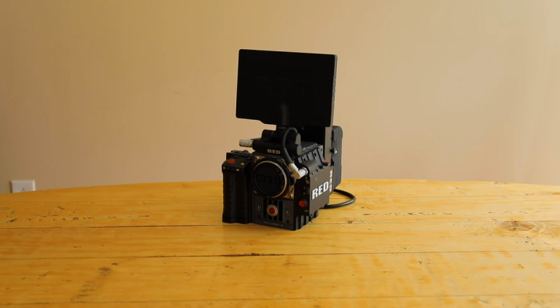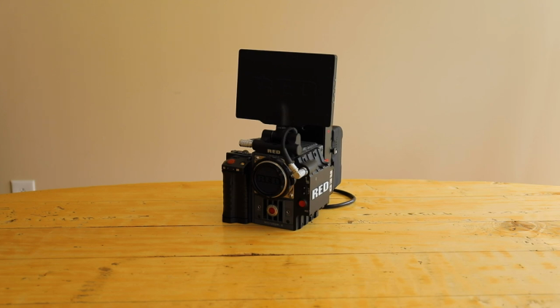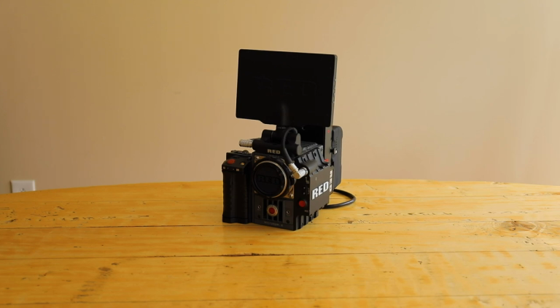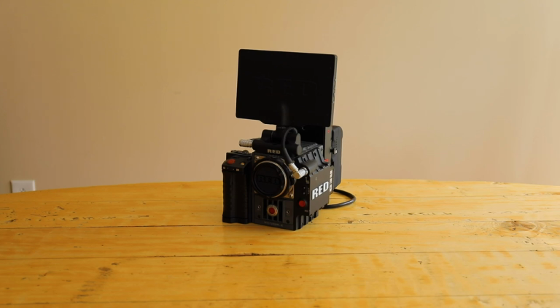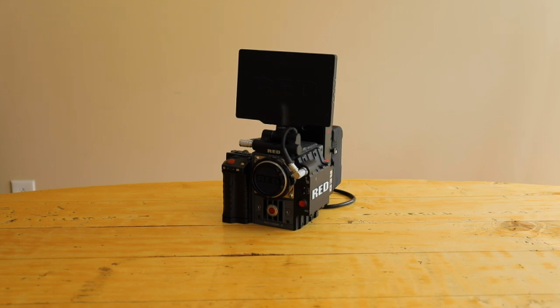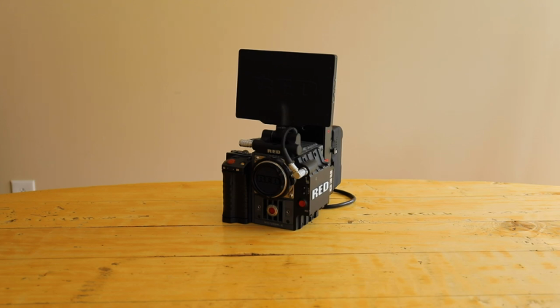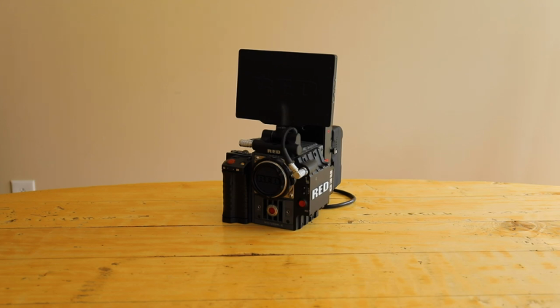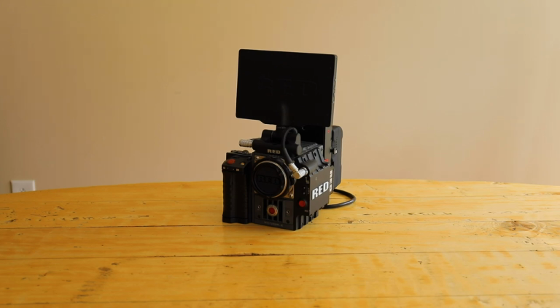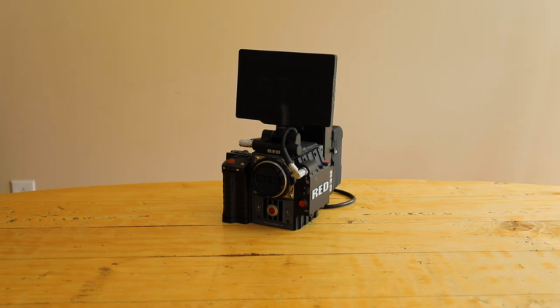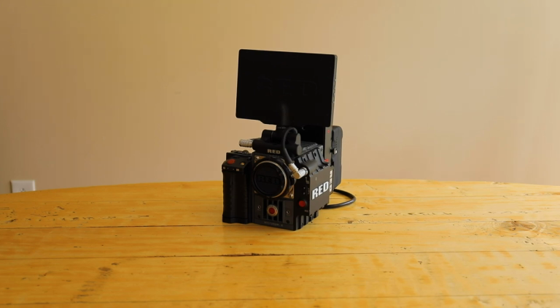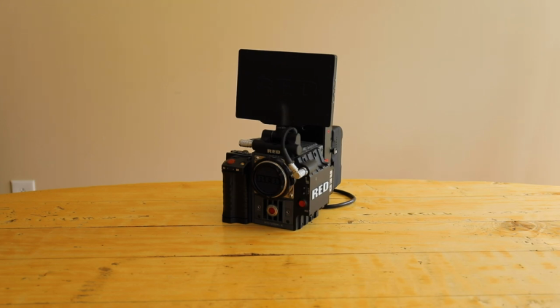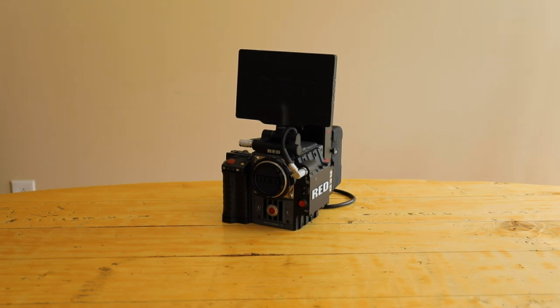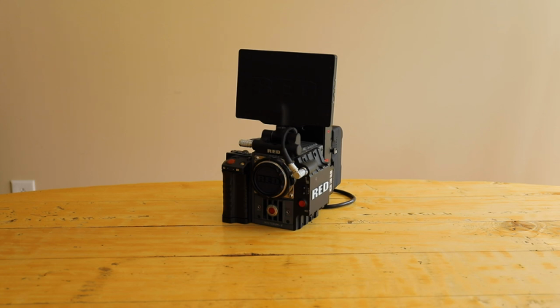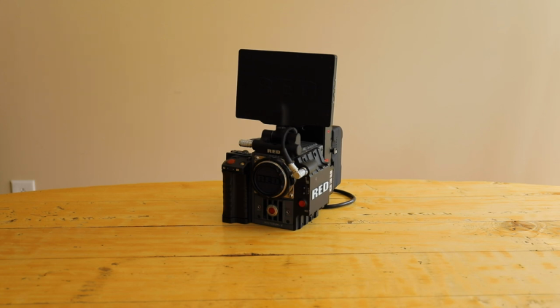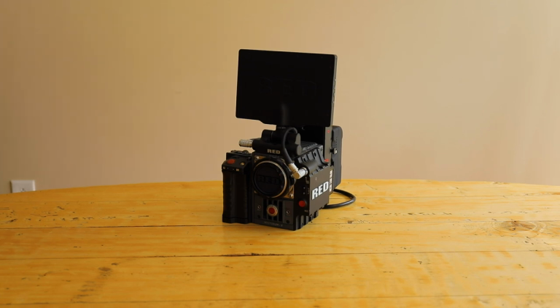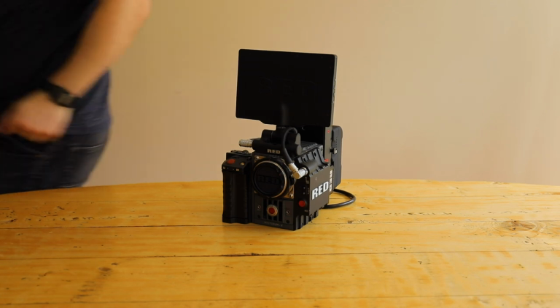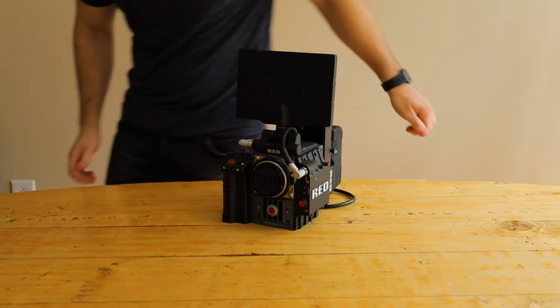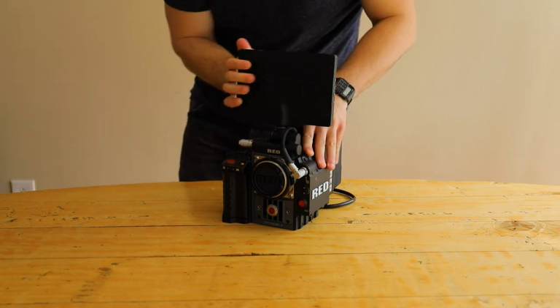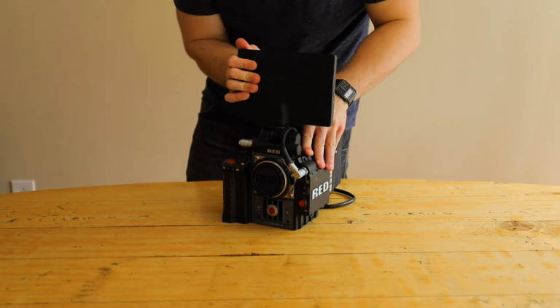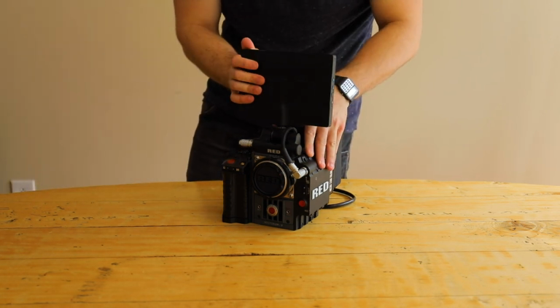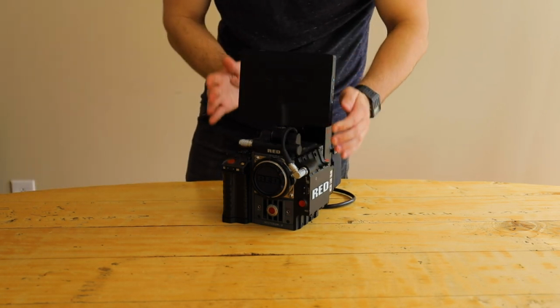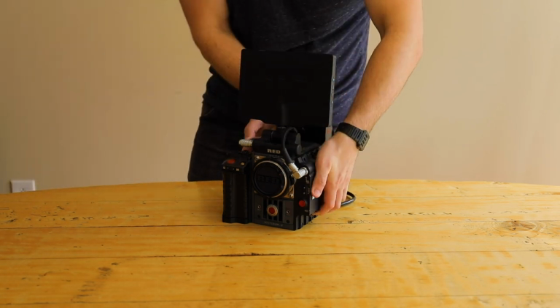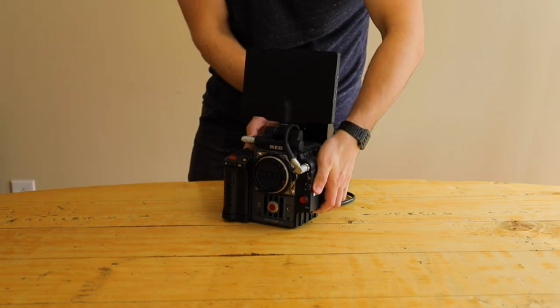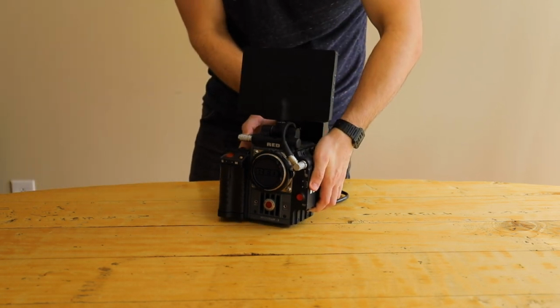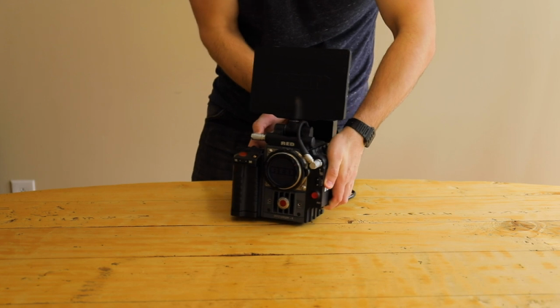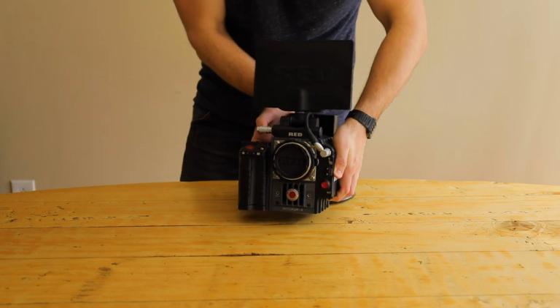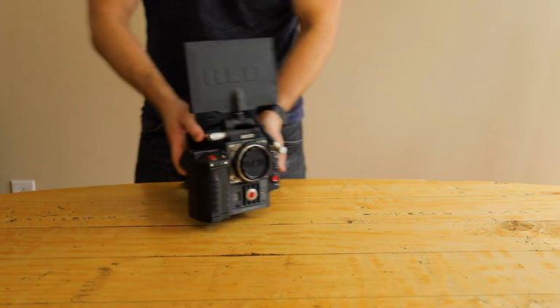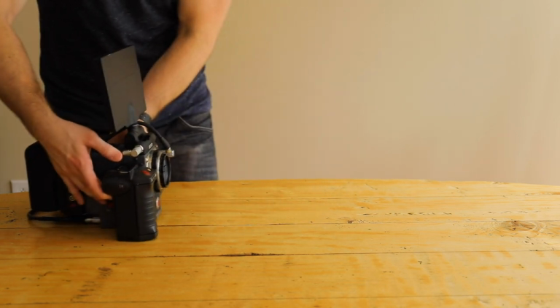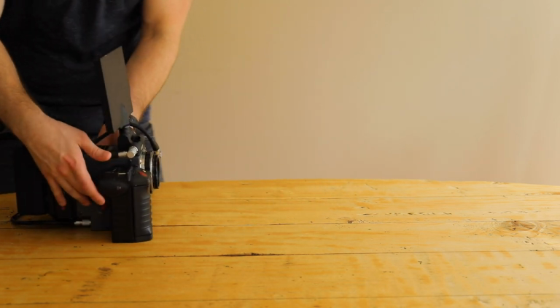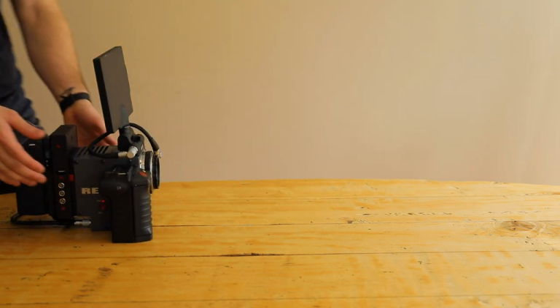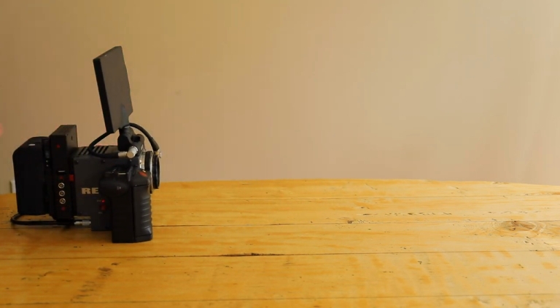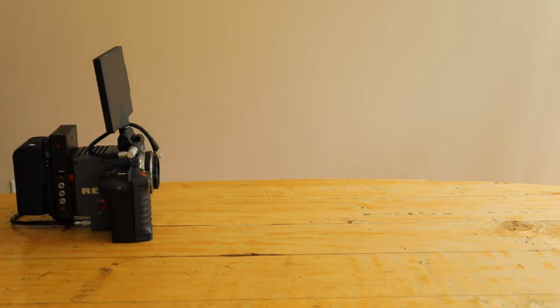Hey everyone. So I wanted to make a video about four times anamorphic footage — one because I have the accessories to do so, two because I'm curious on how it will look, and I've never seen anyone else do this.